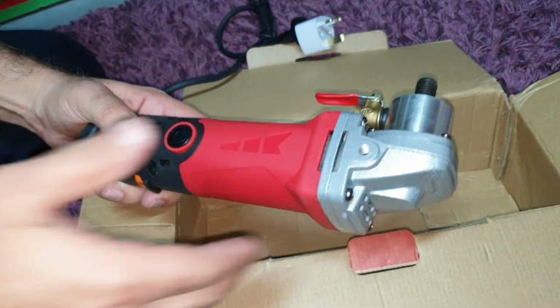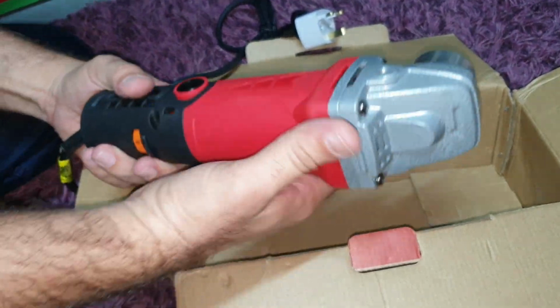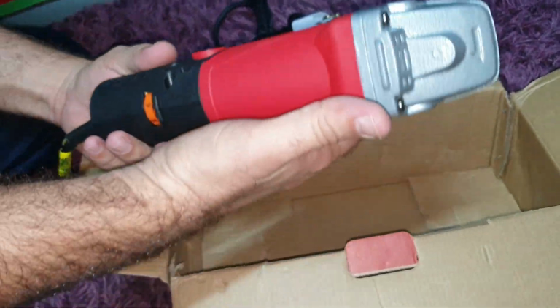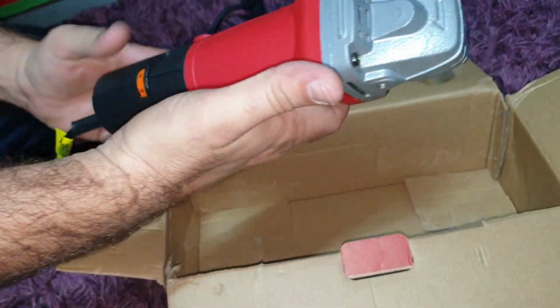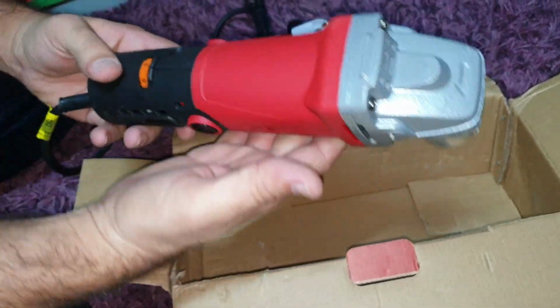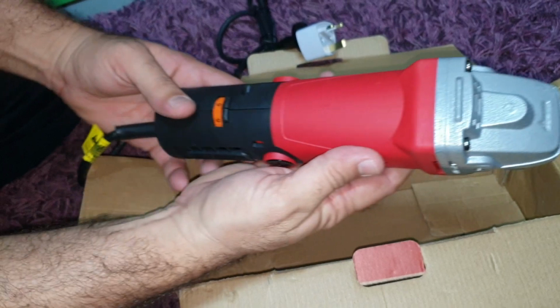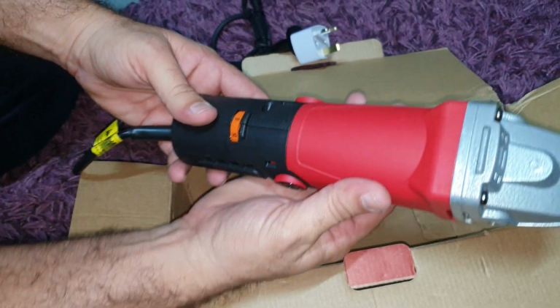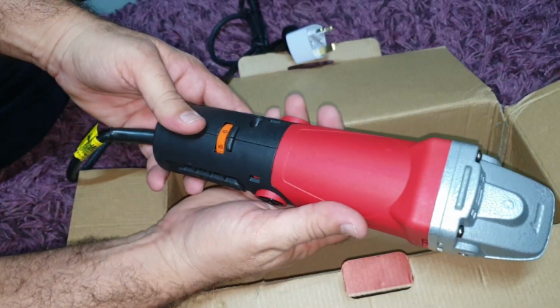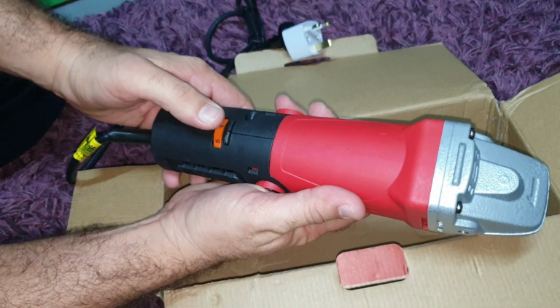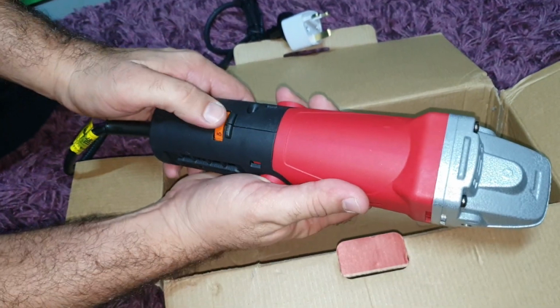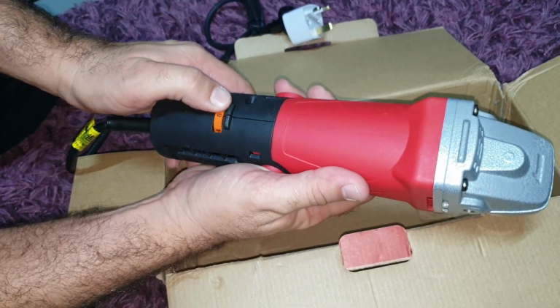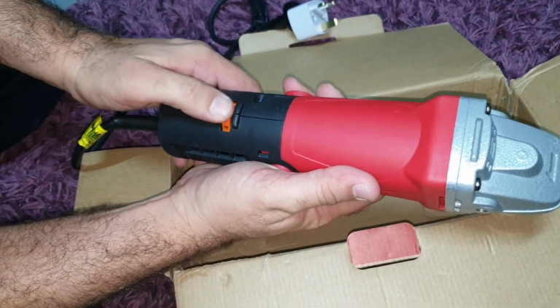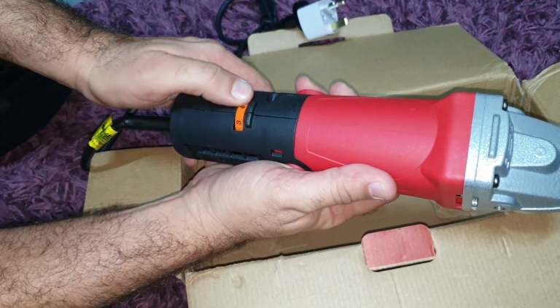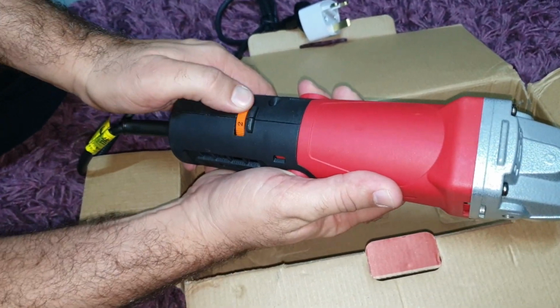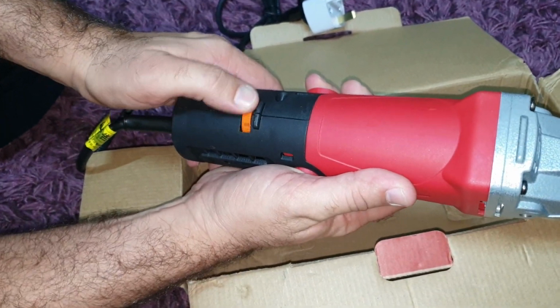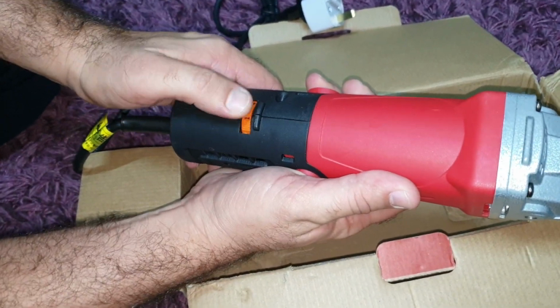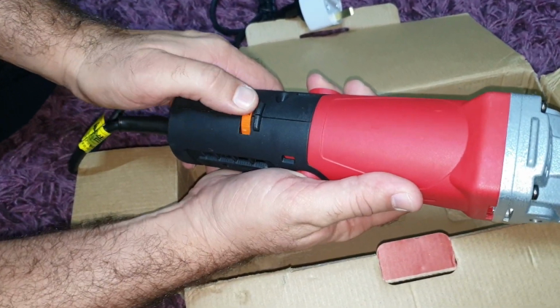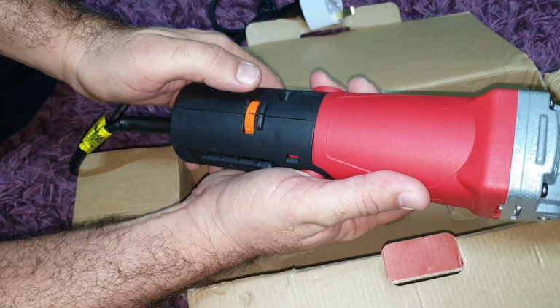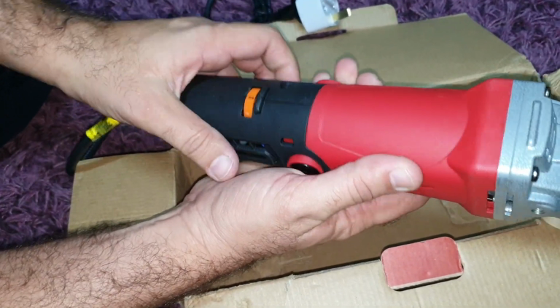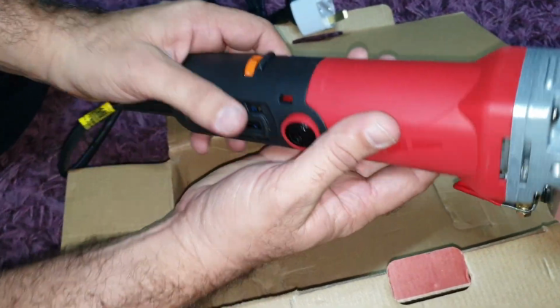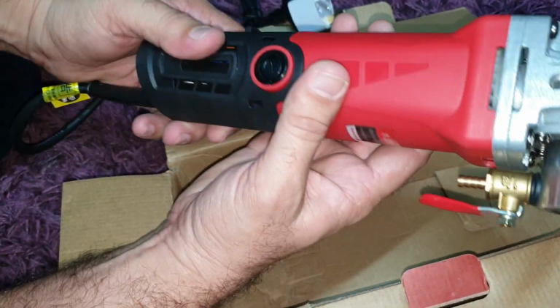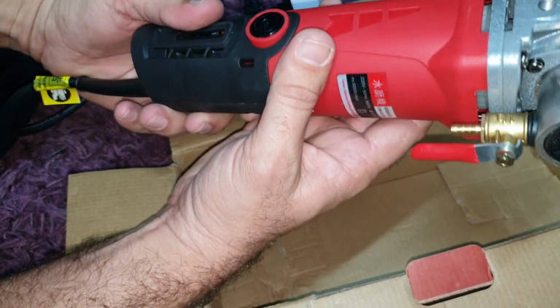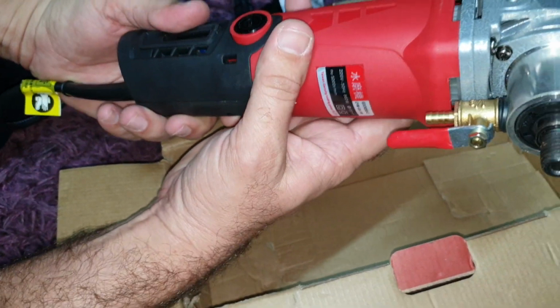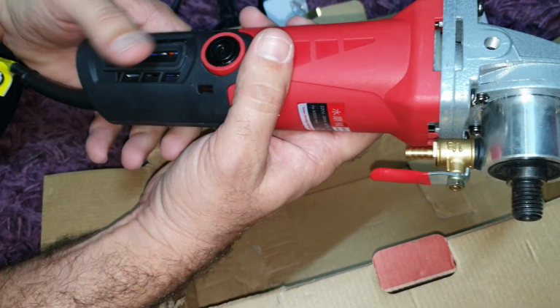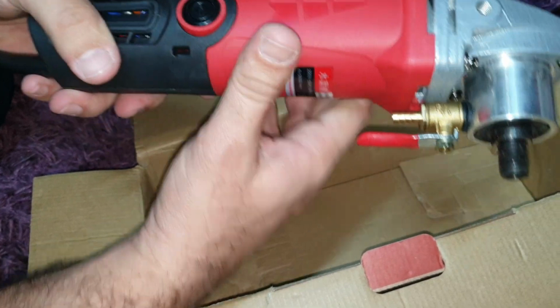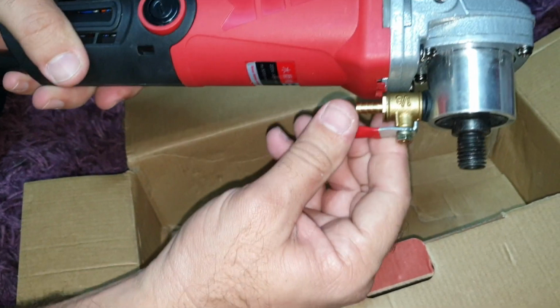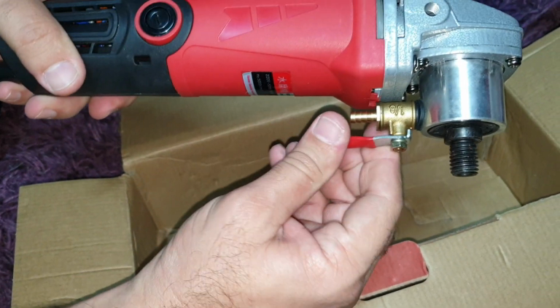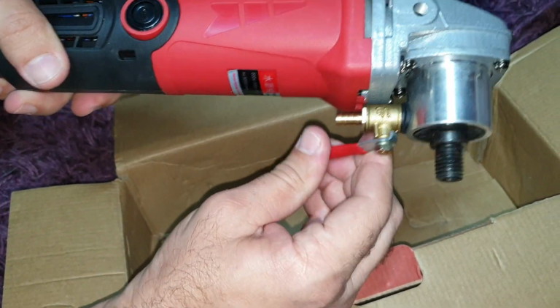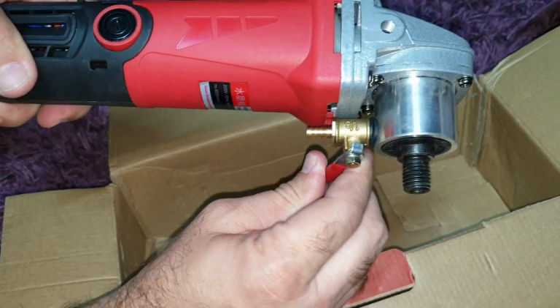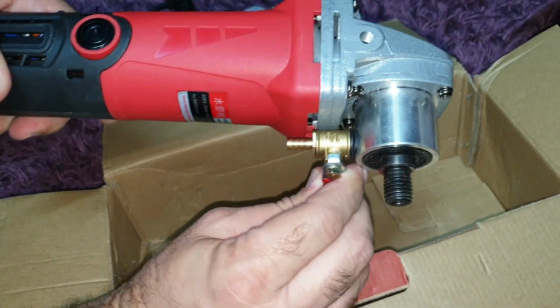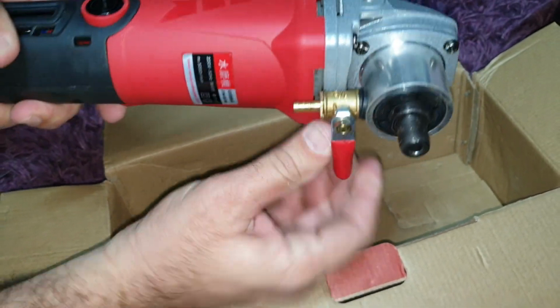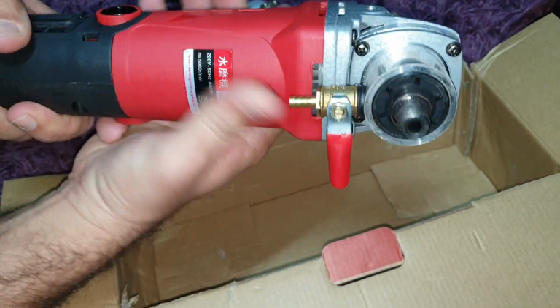It's beautiful, mashallah. This is a variable speed dial, and this is a valve.